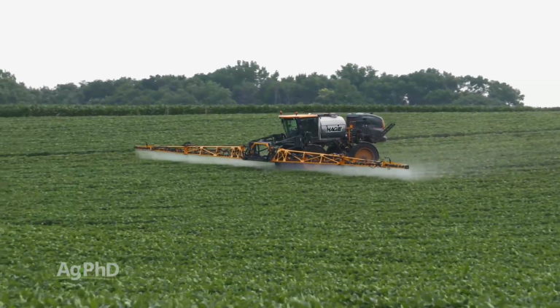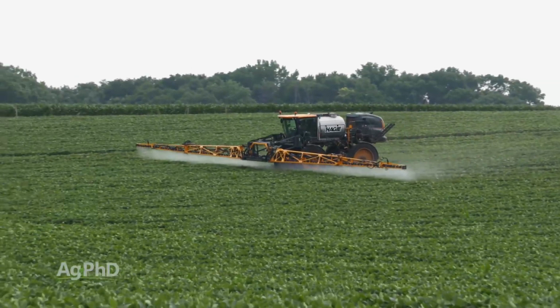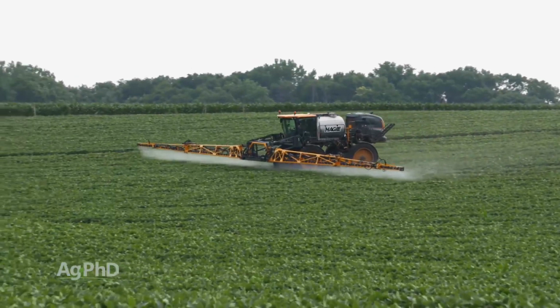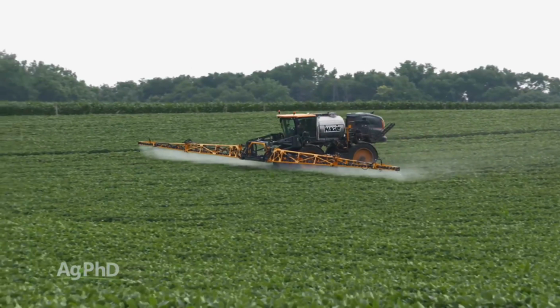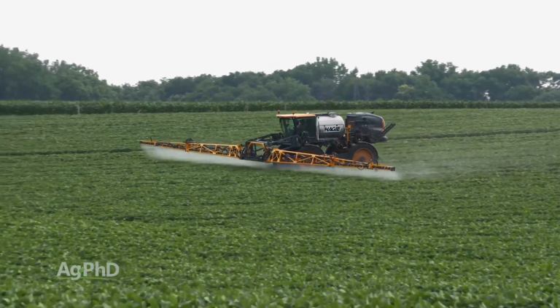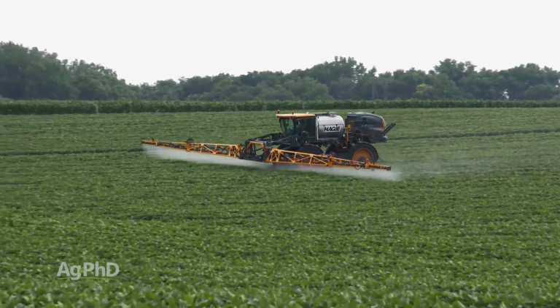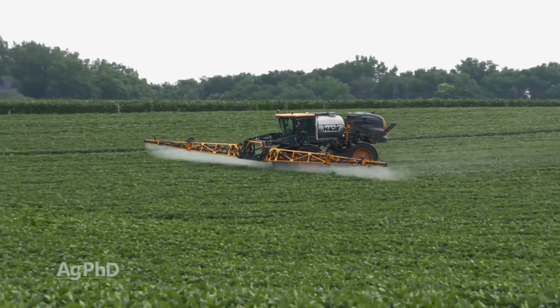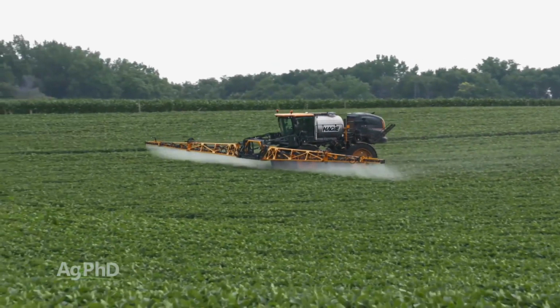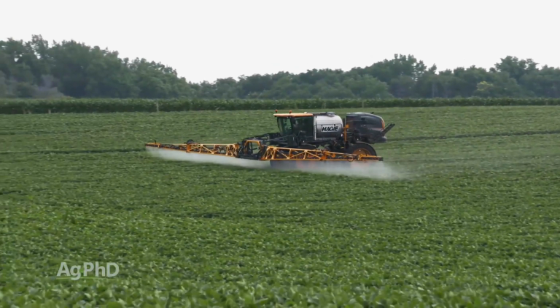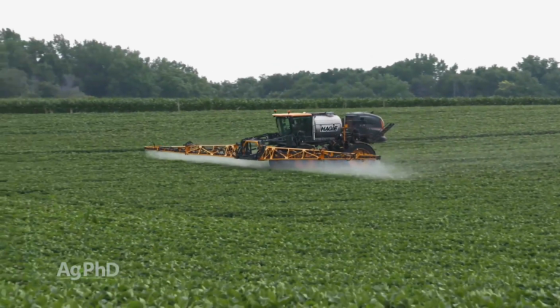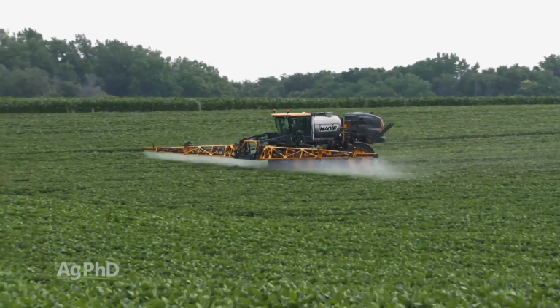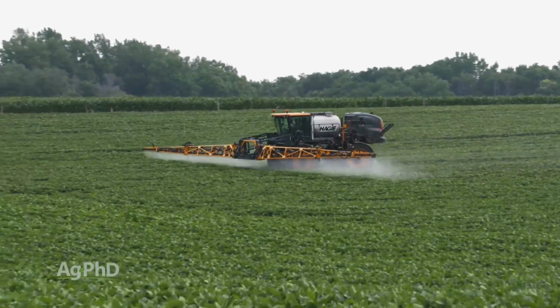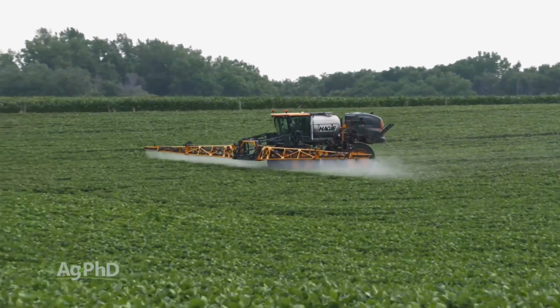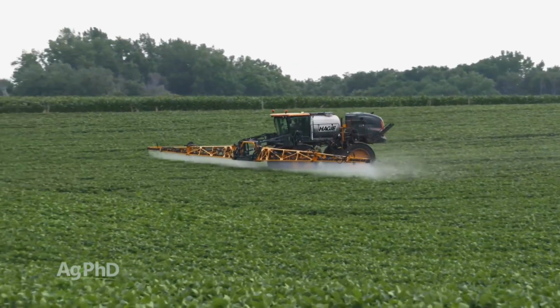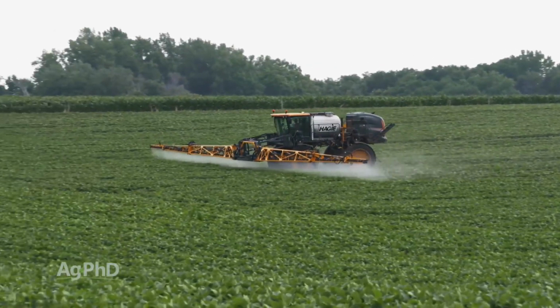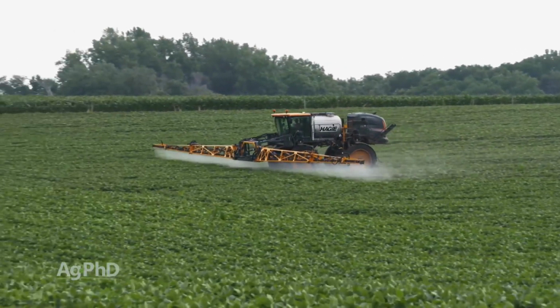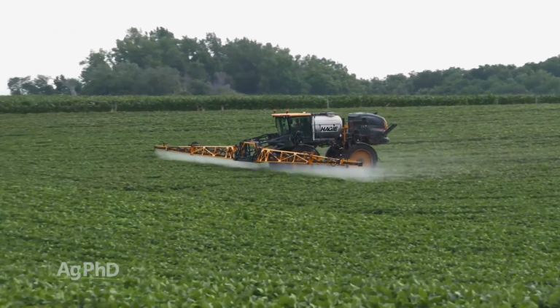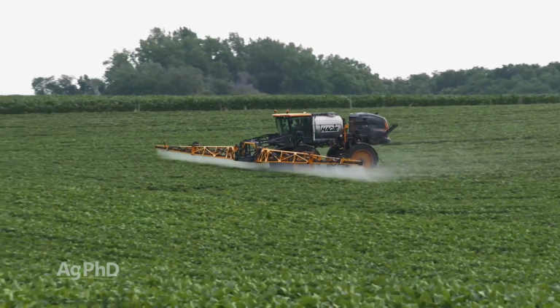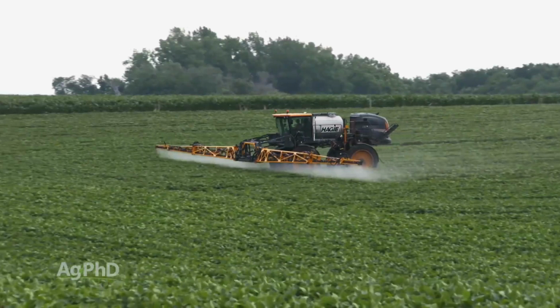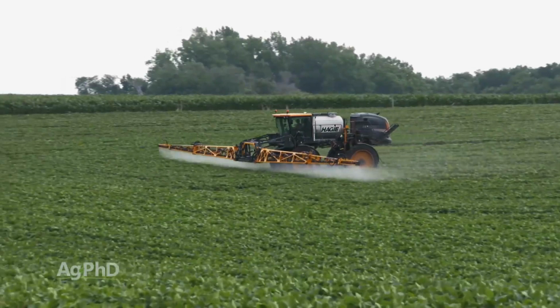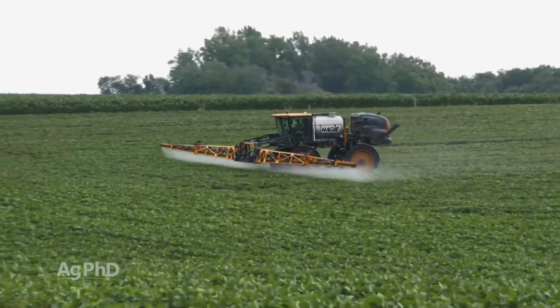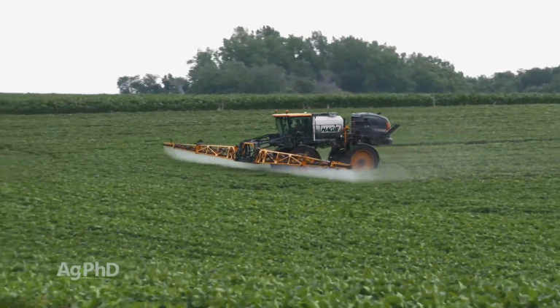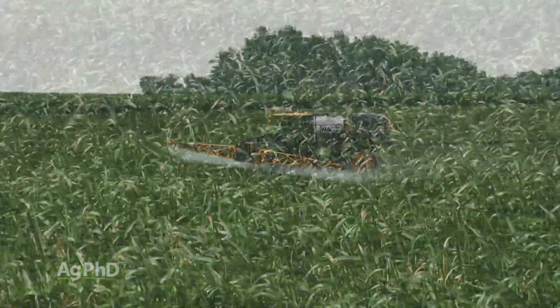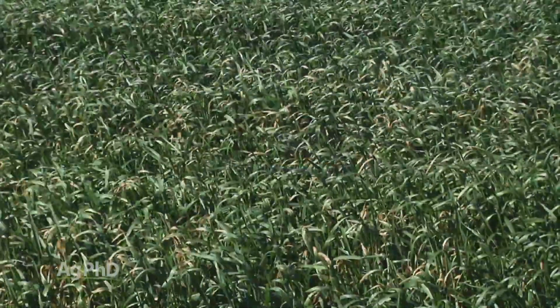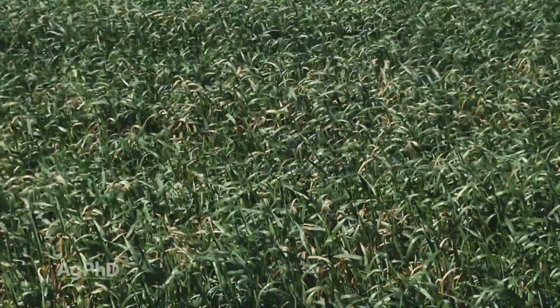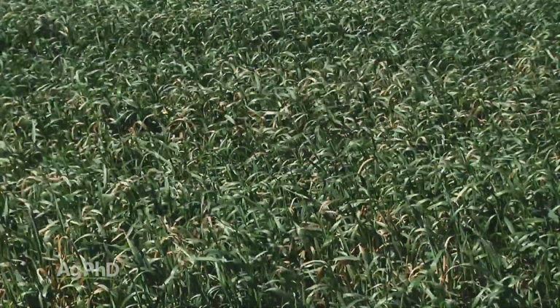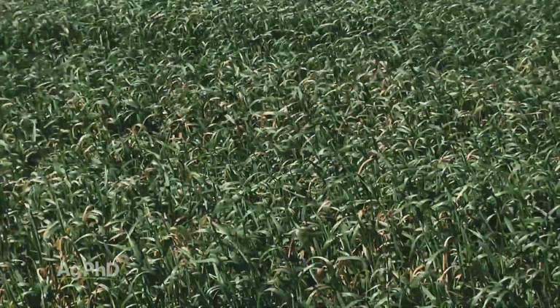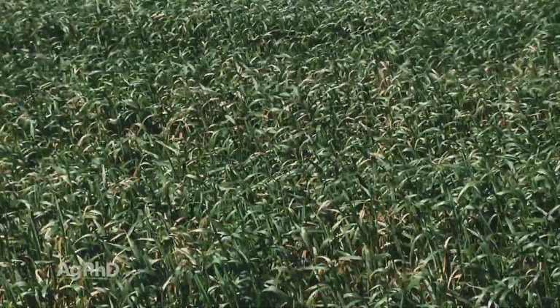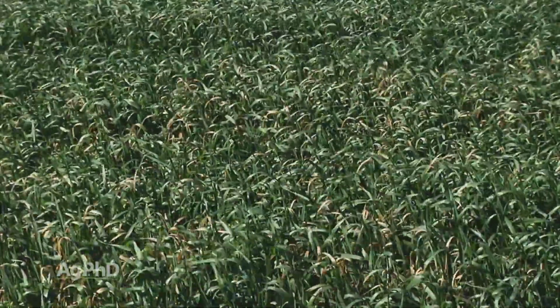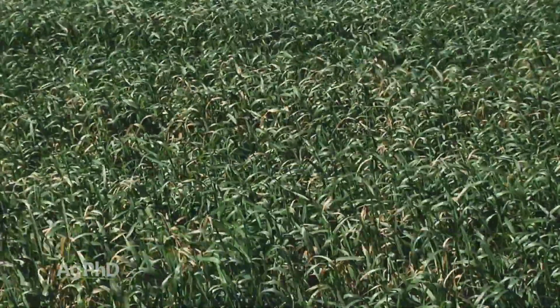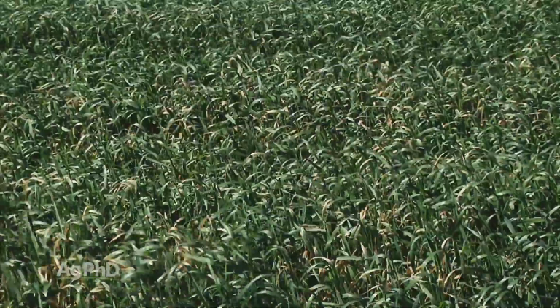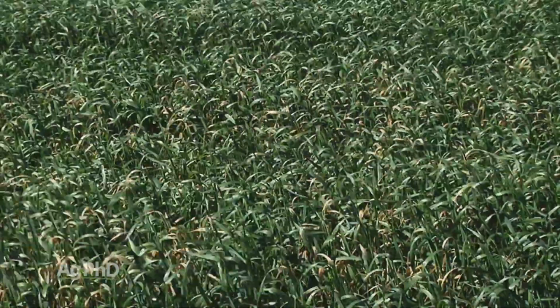— that works great for weed control and for fungicides, but it's not ideal for nitrogen application. There's just too much crop response more times than not.